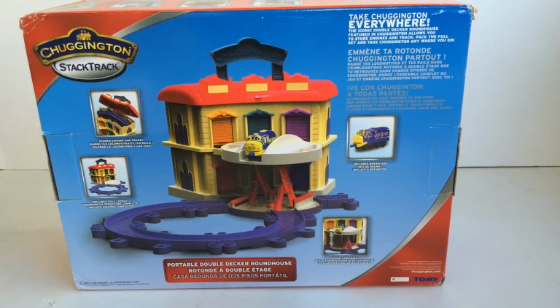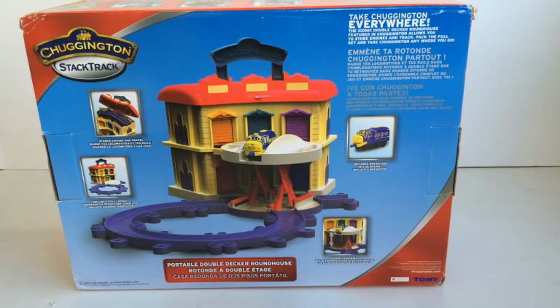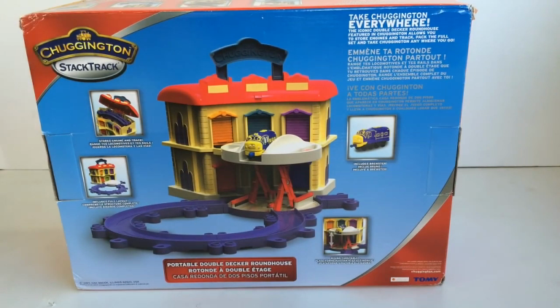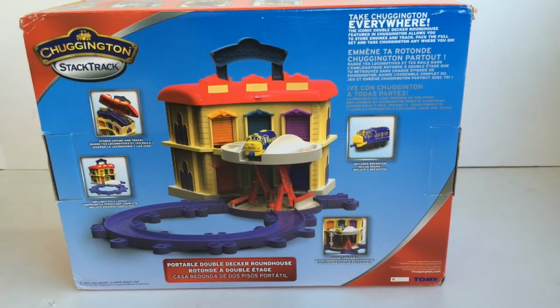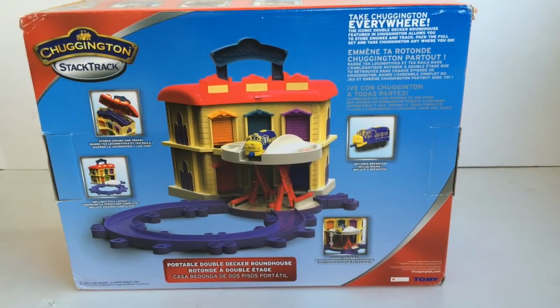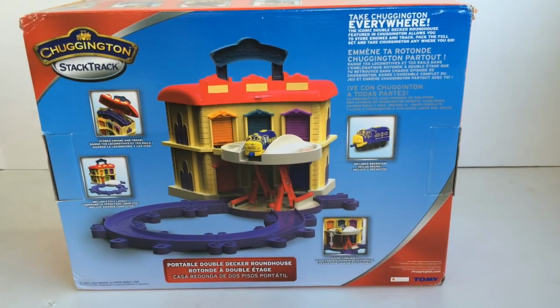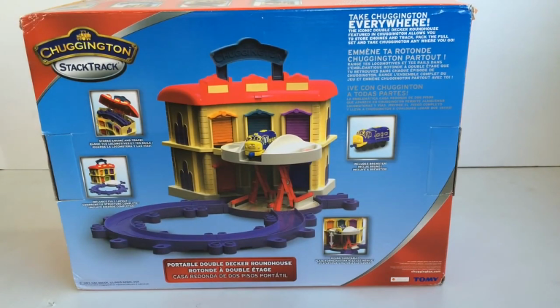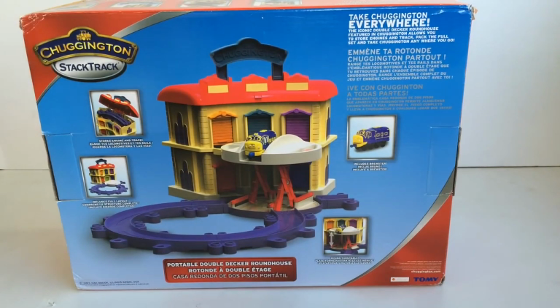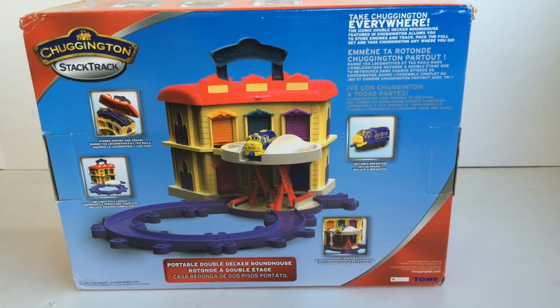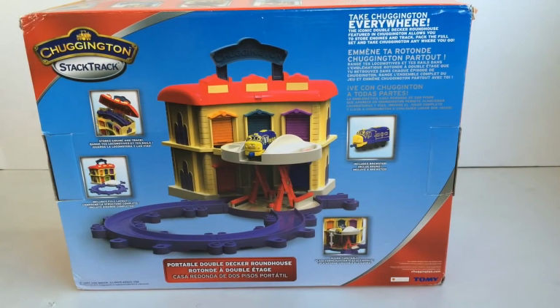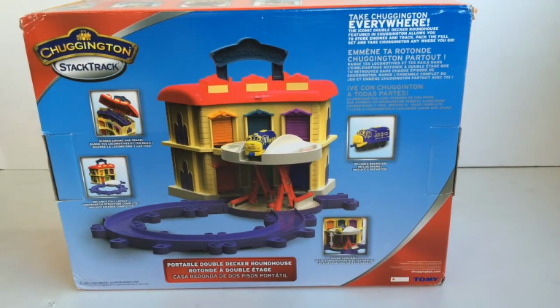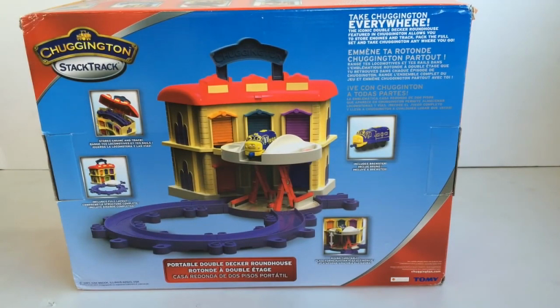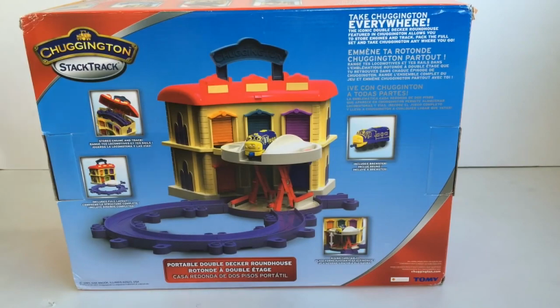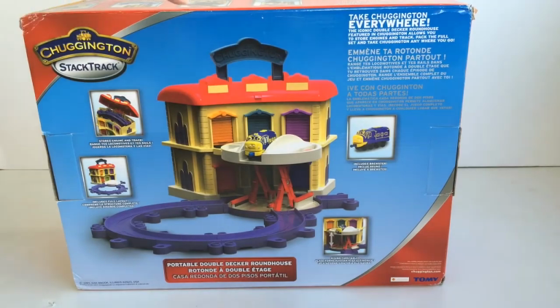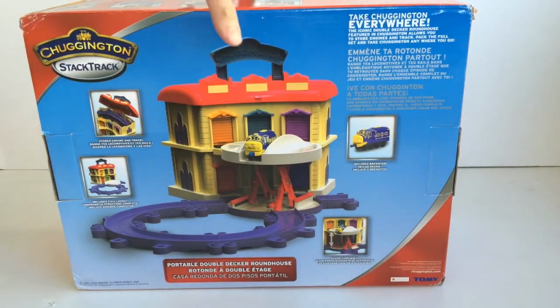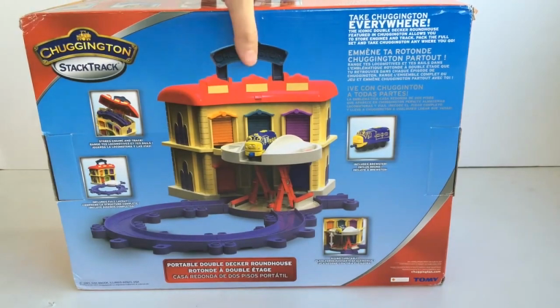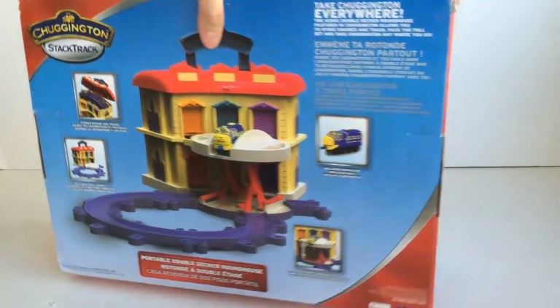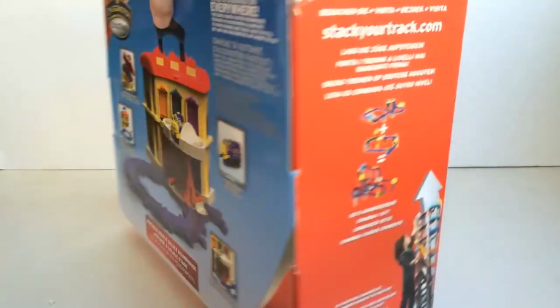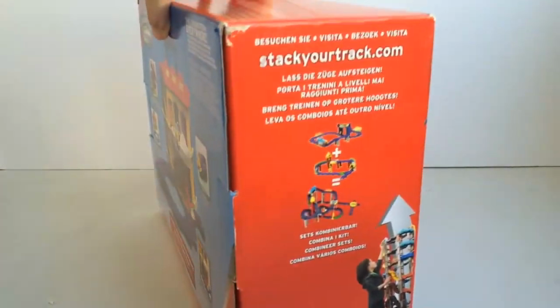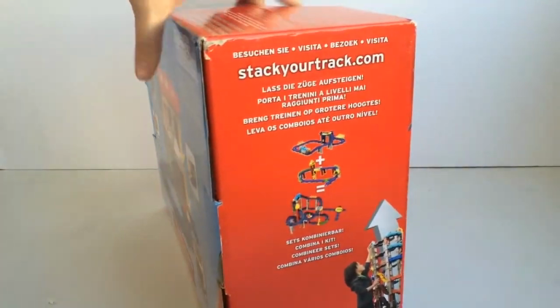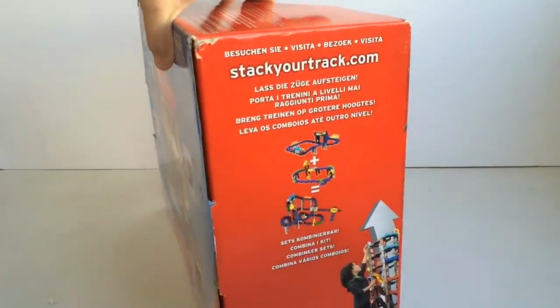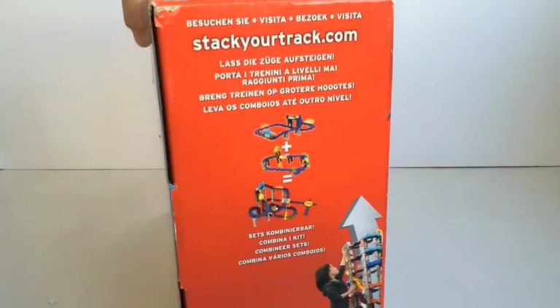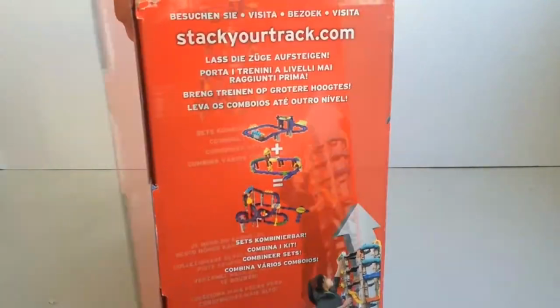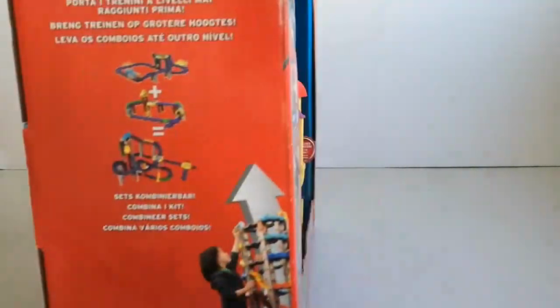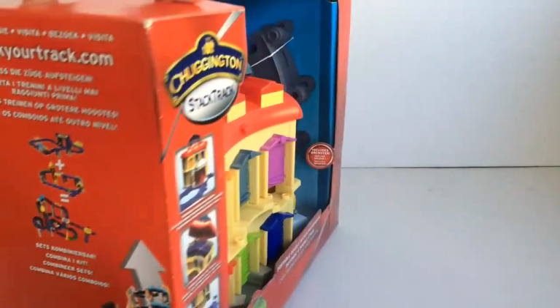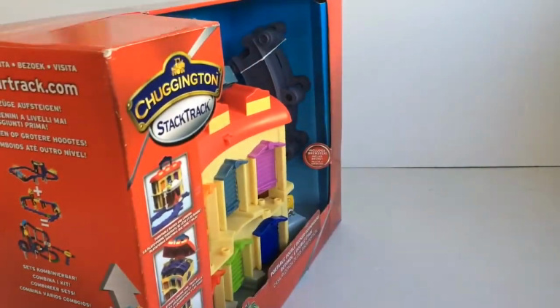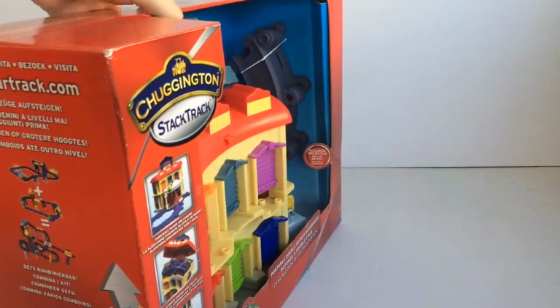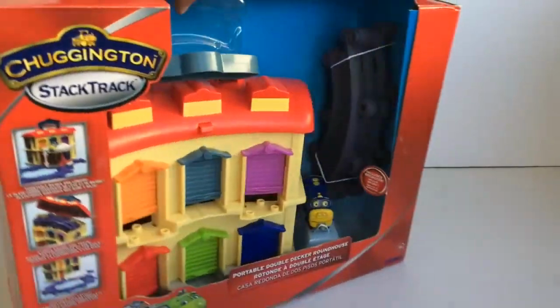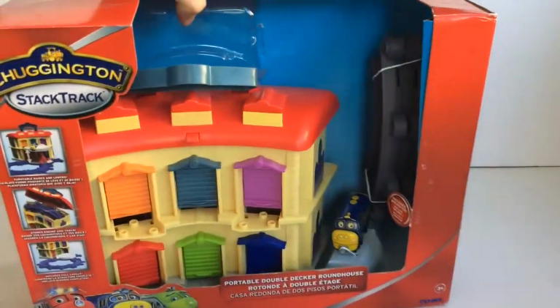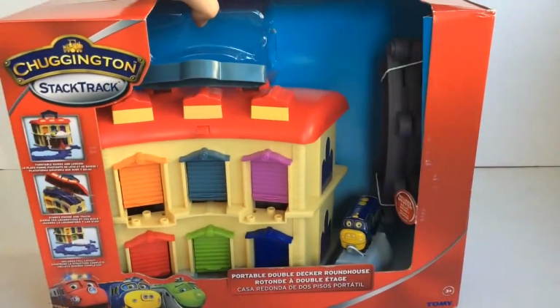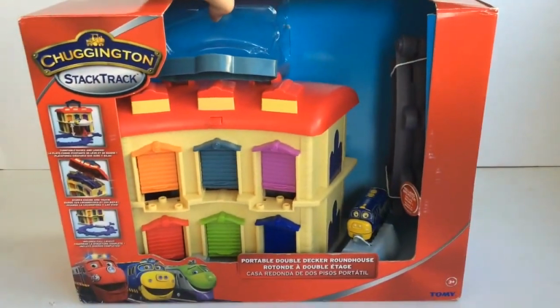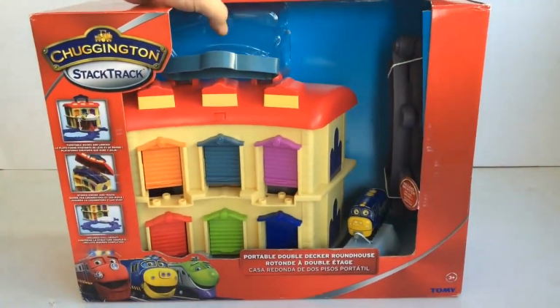And here's how the turntable can go up to reach the second level. So let's open the box and take a look.